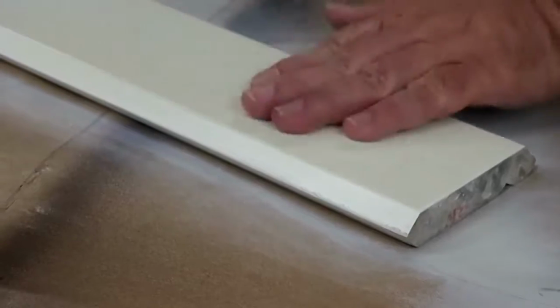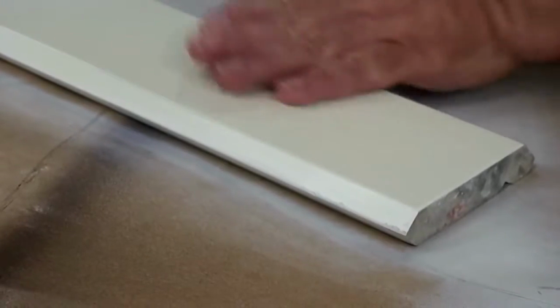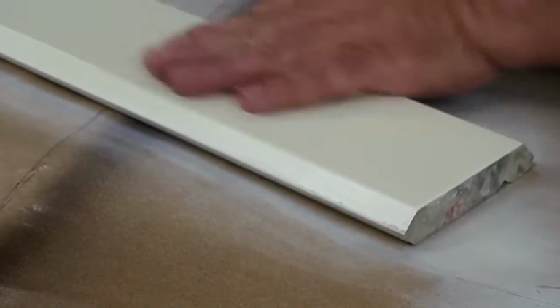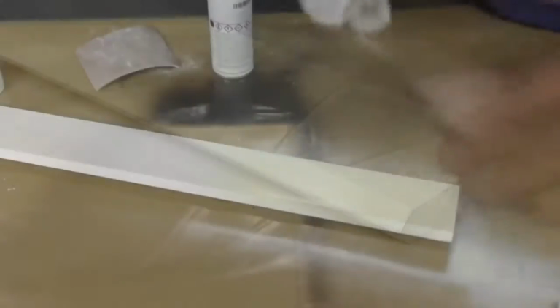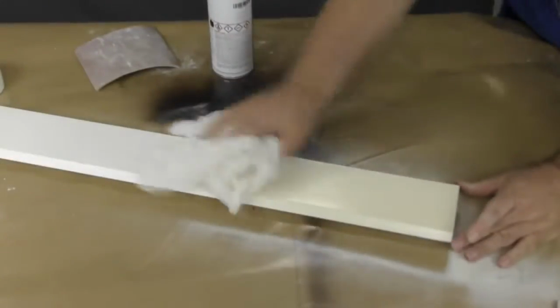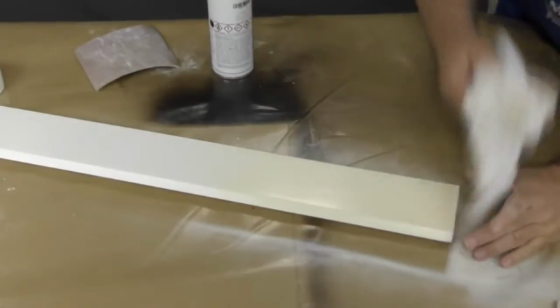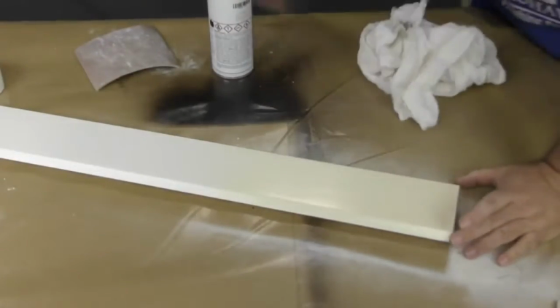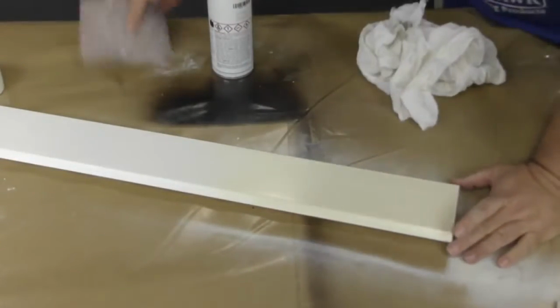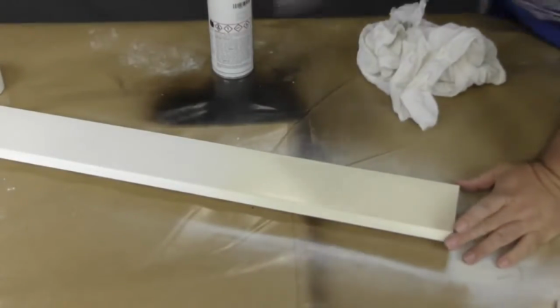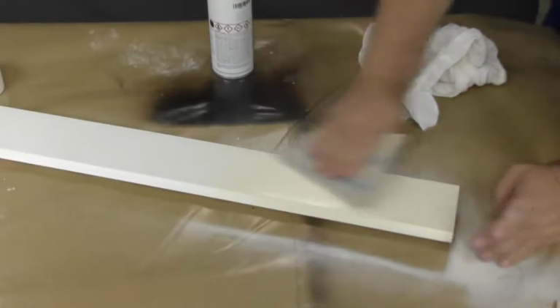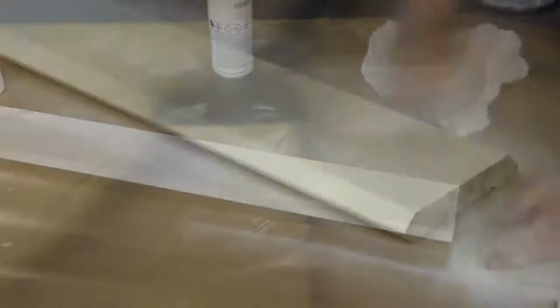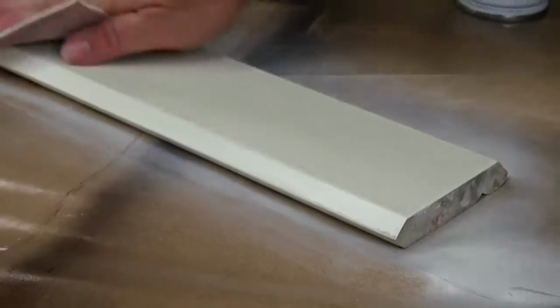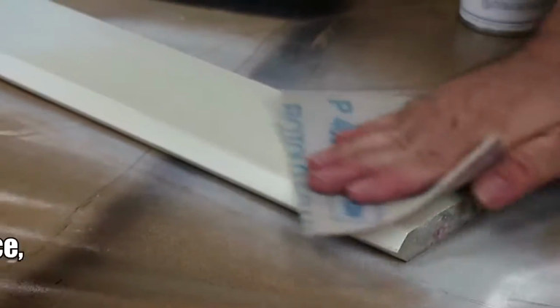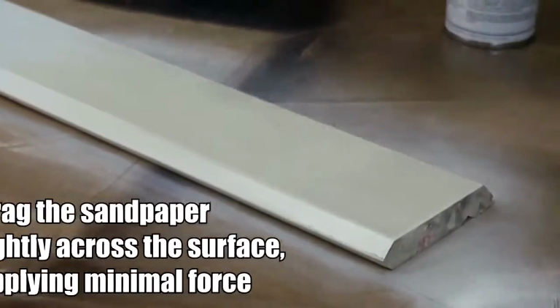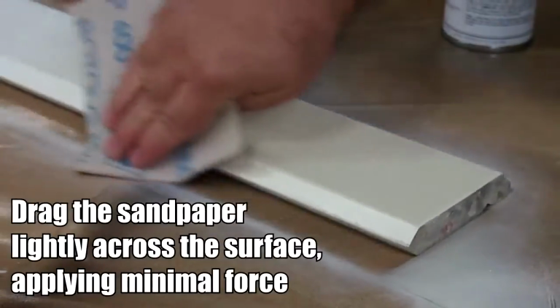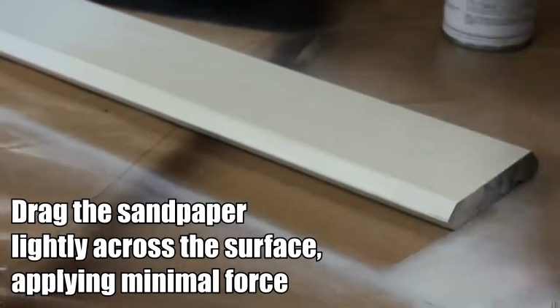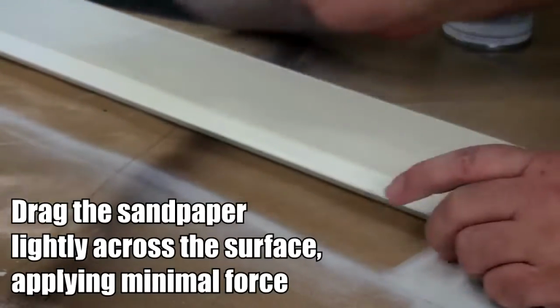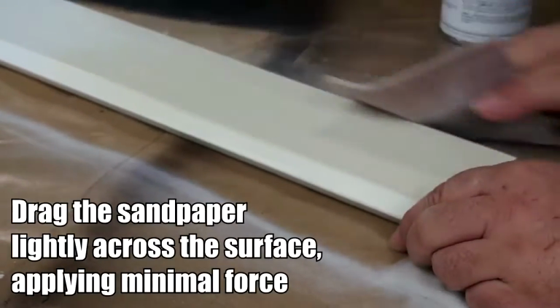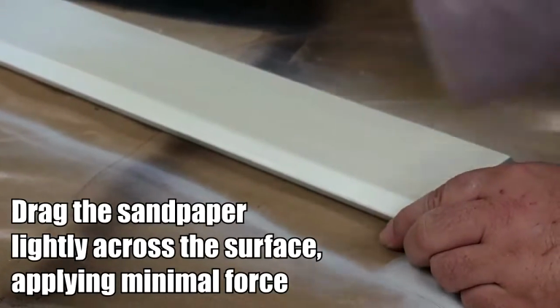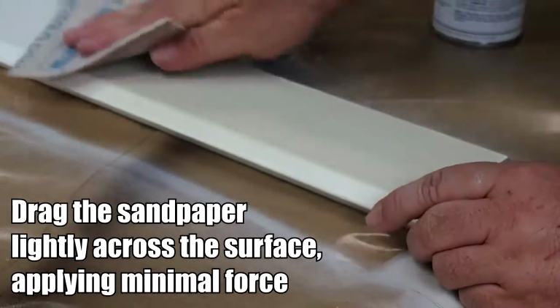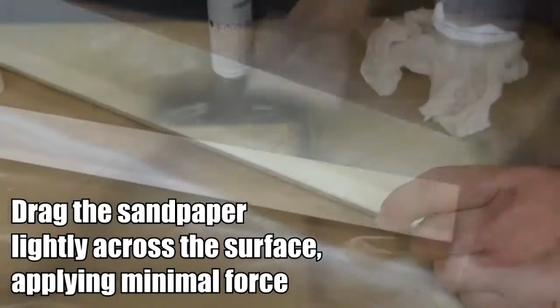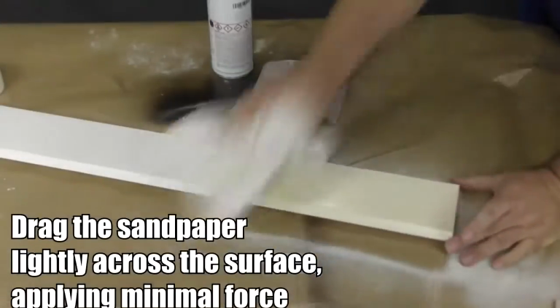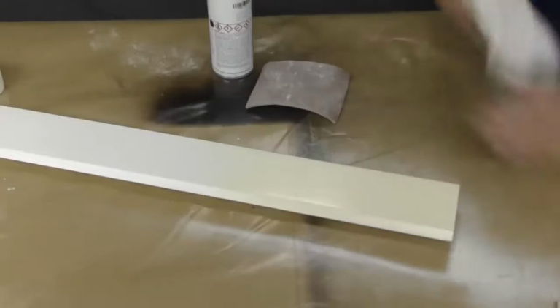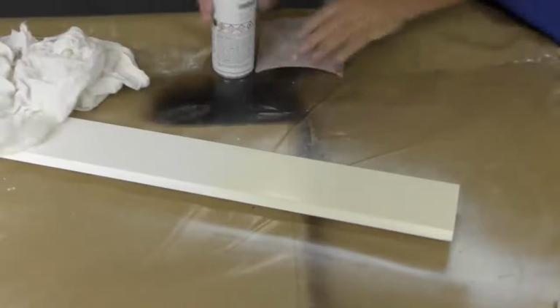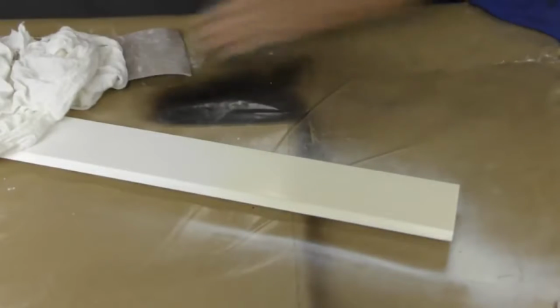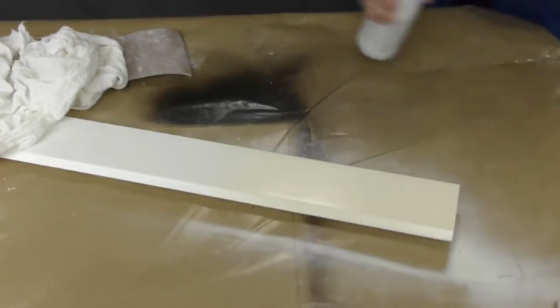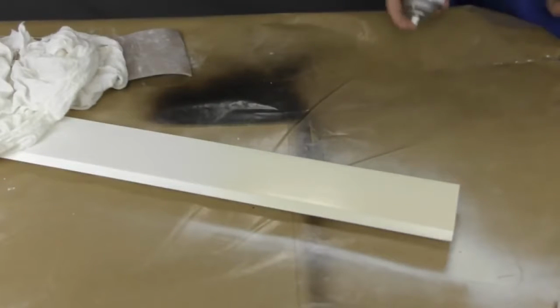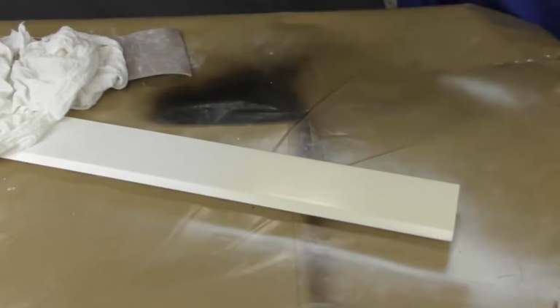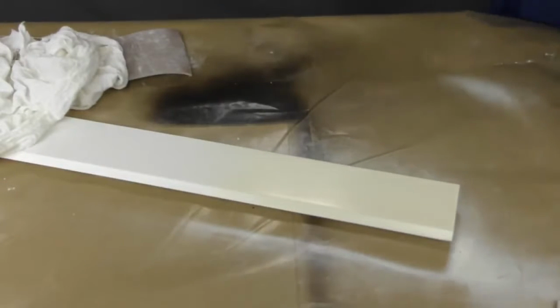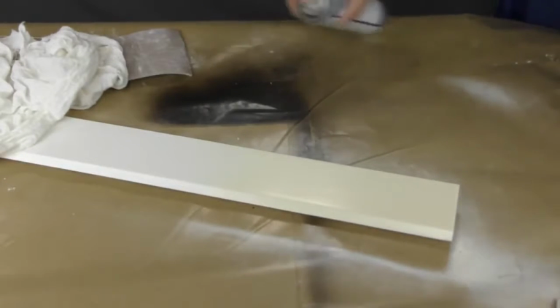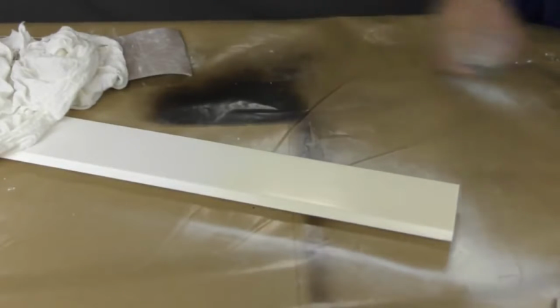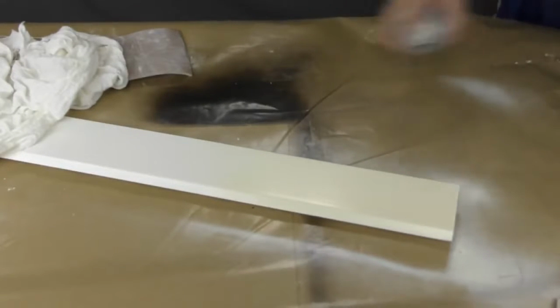Once the paint is no longer sticky to the touch you can apply the next coat. Again drag the sandpaper very gently across the surface. Wipe off any dust with a clean cloth and then apply the next coat just as you did the first one.